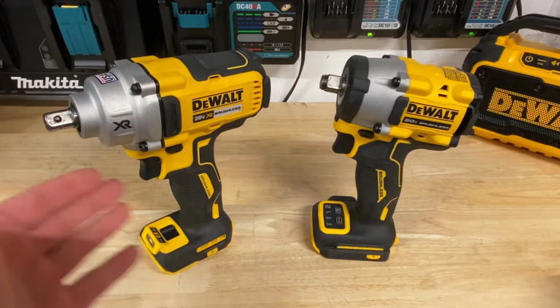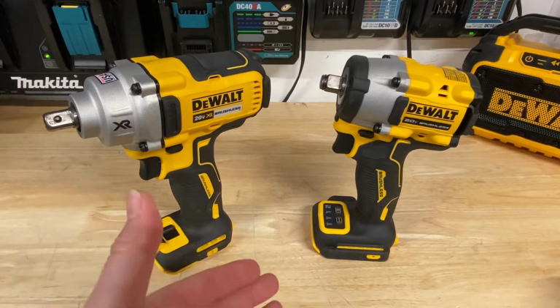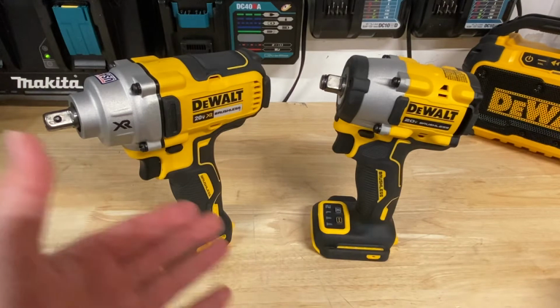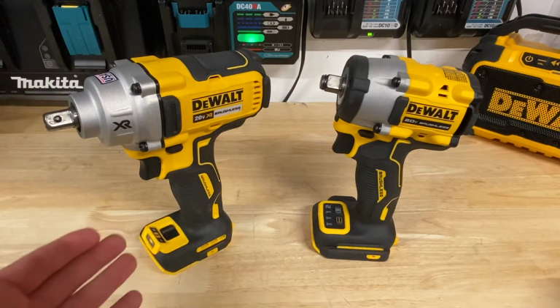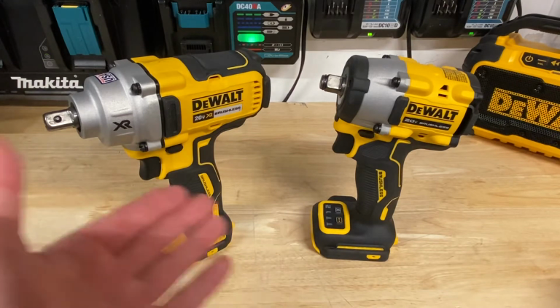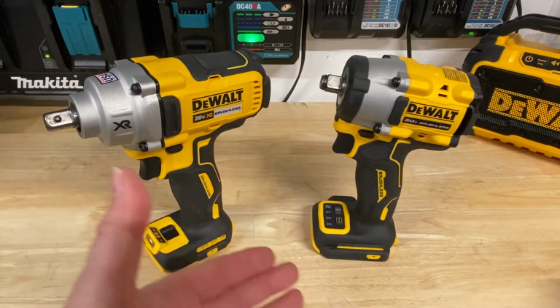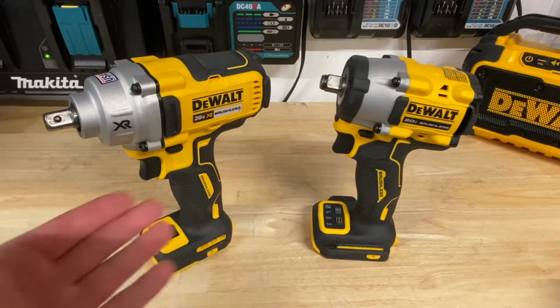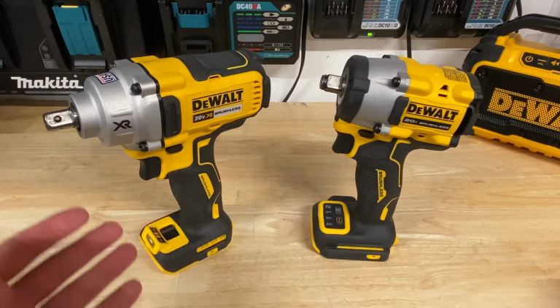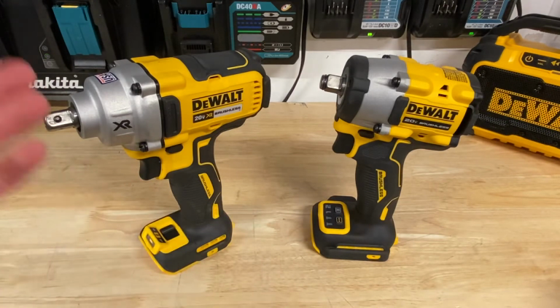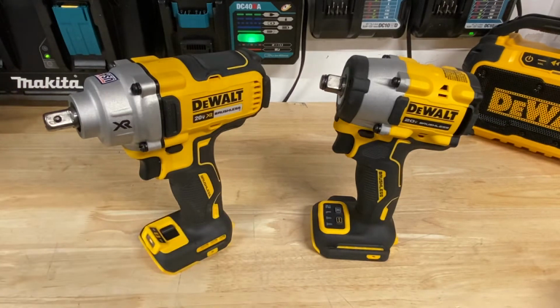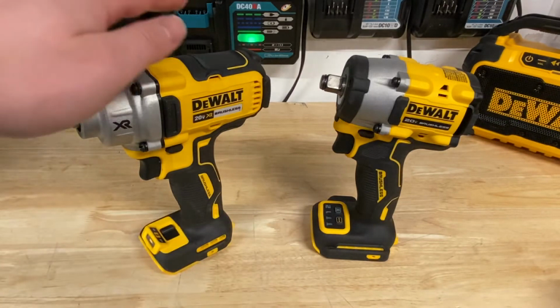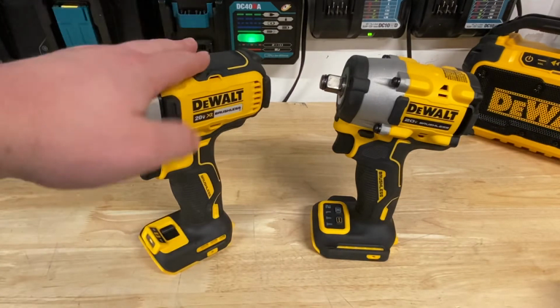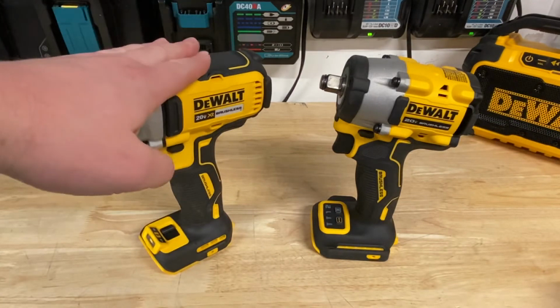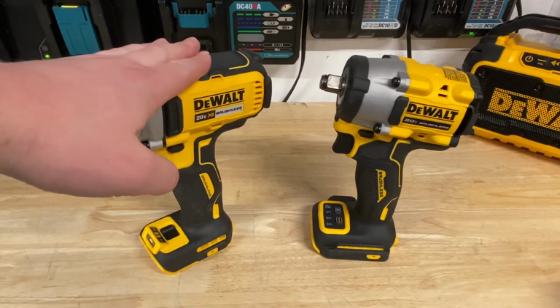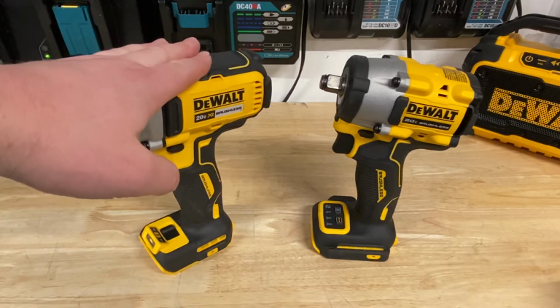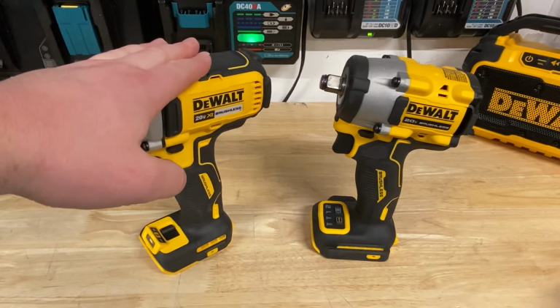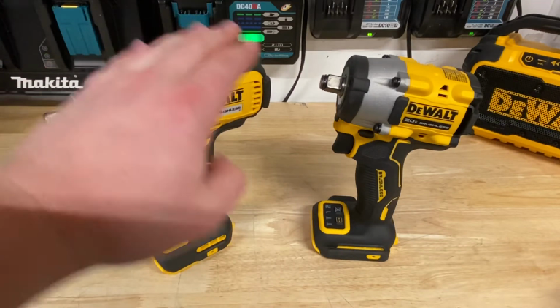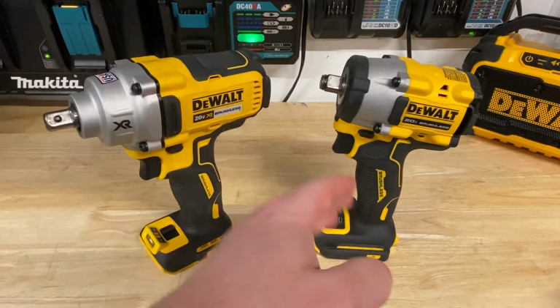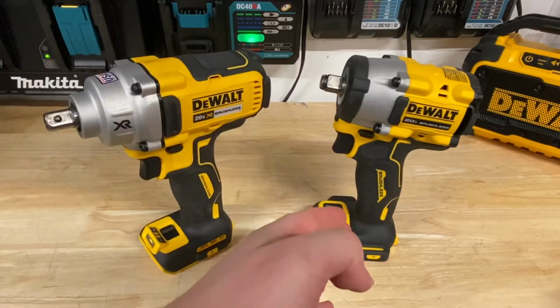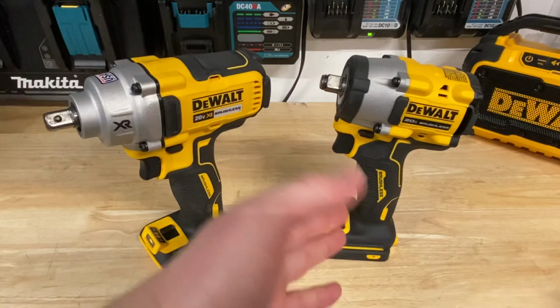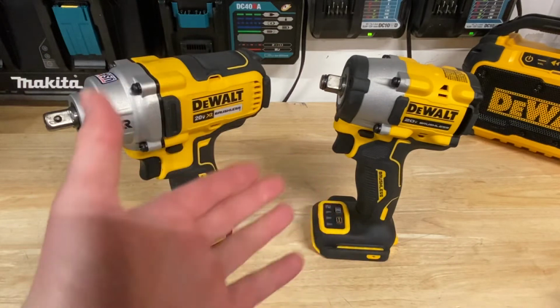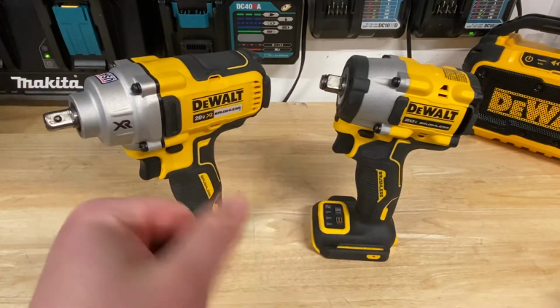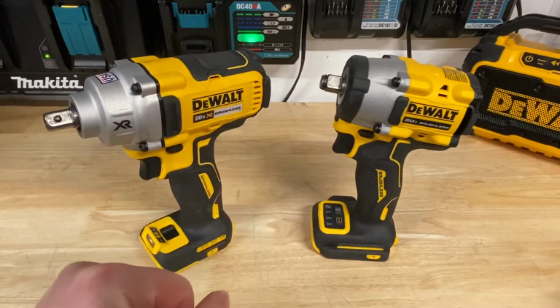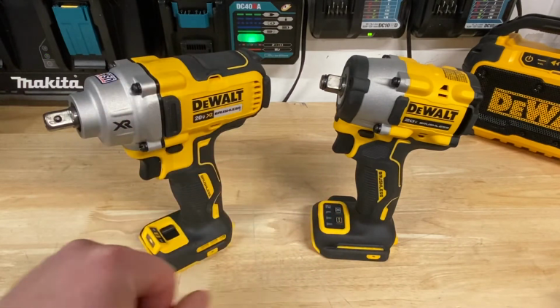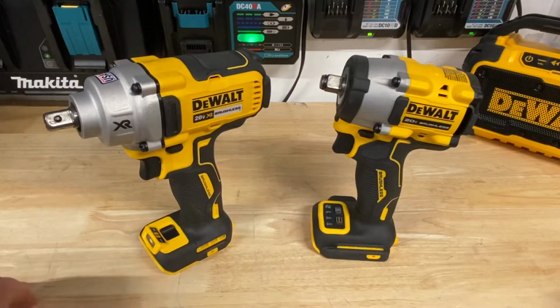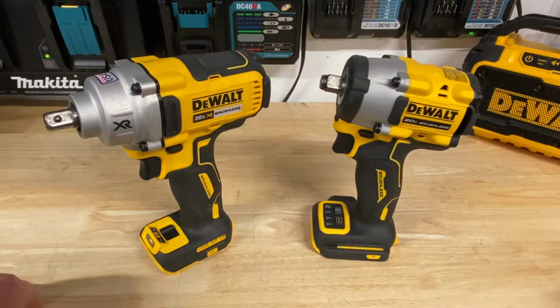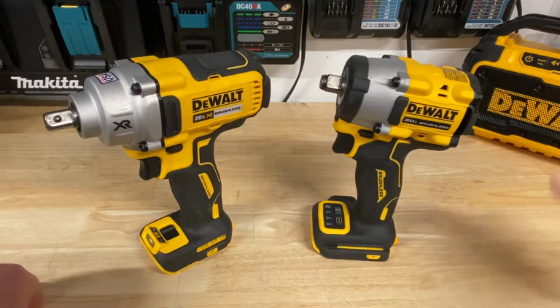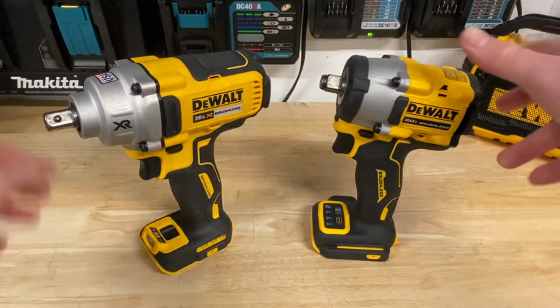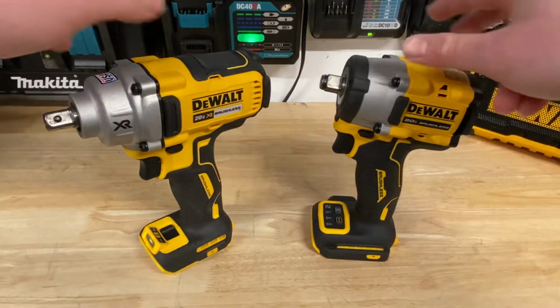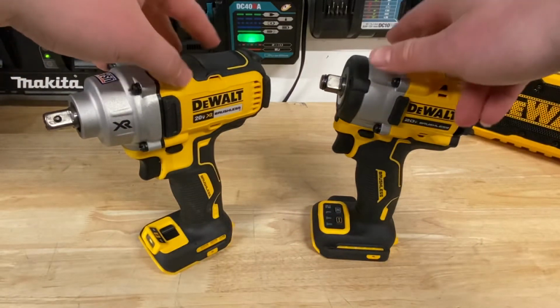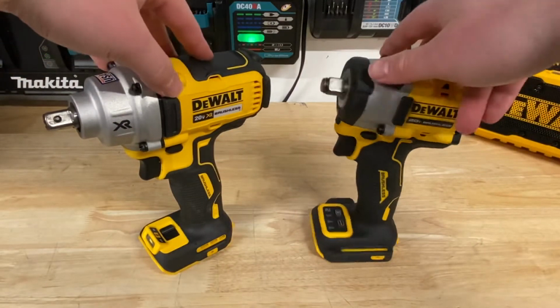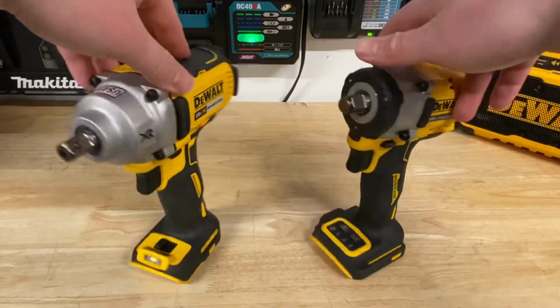Is one going to be more useful than the other? Just because you have more power here, does that make the less powerful one less useful? Well, let's take a look at both of these impact wrenches.